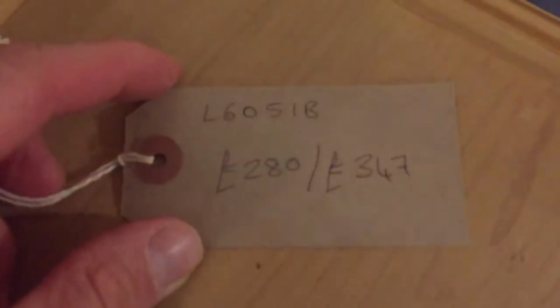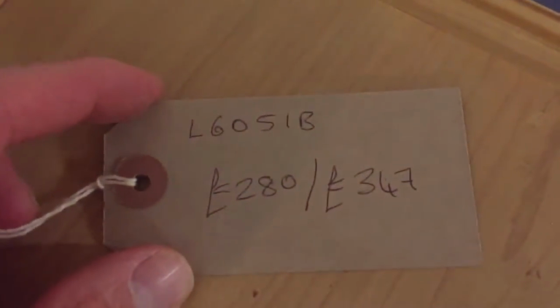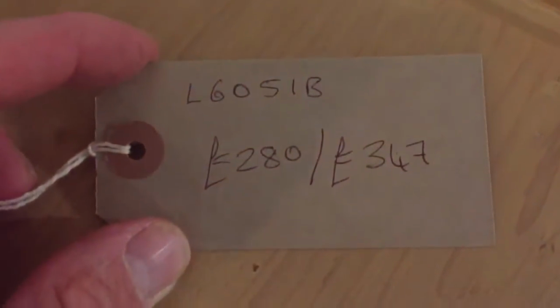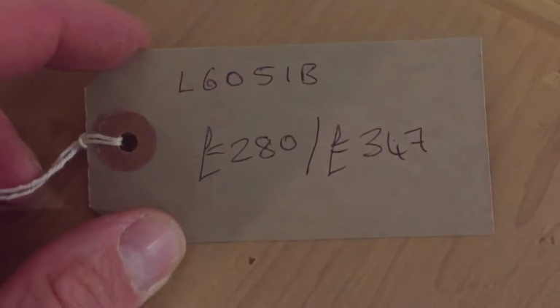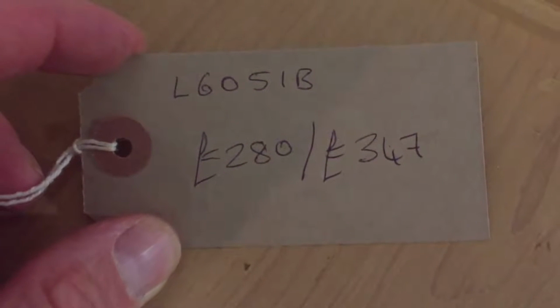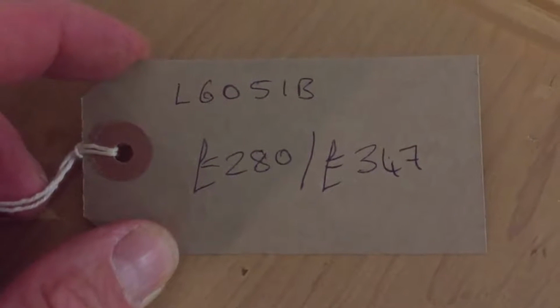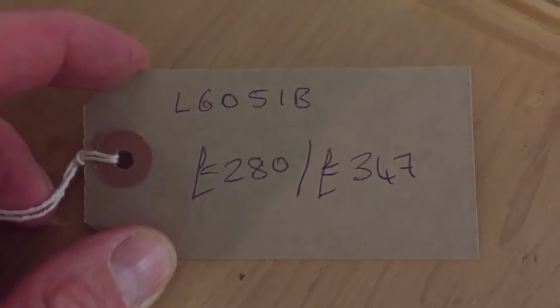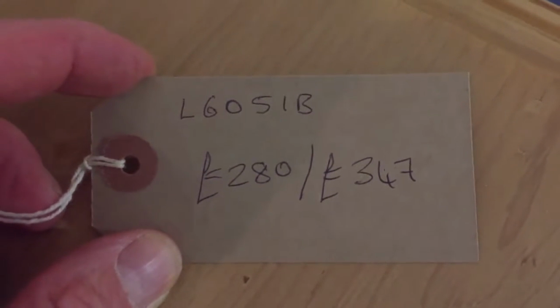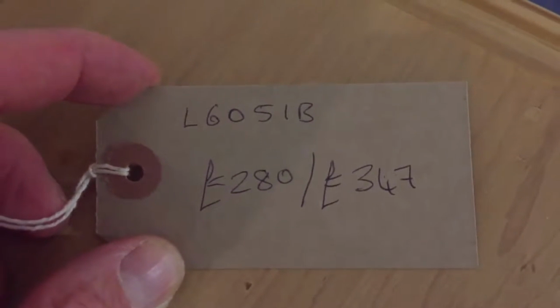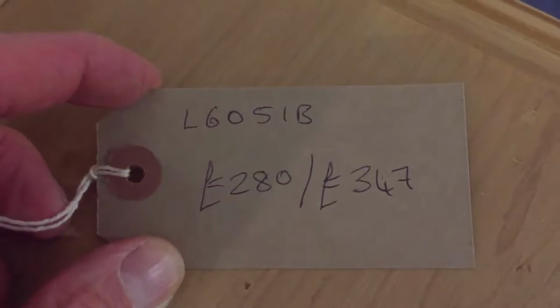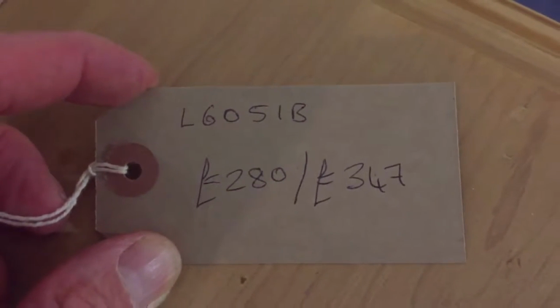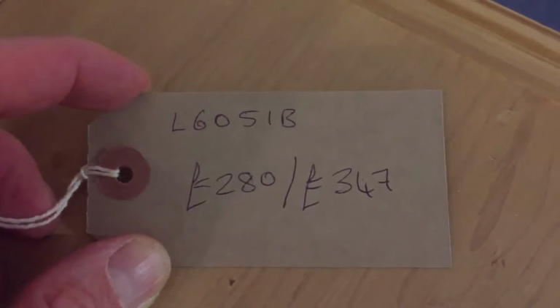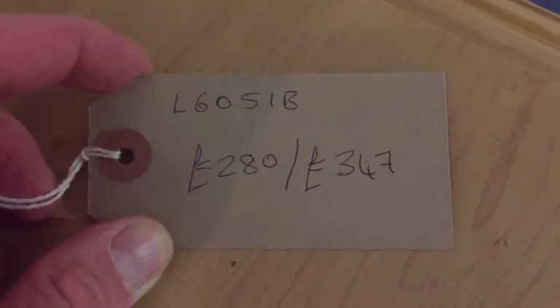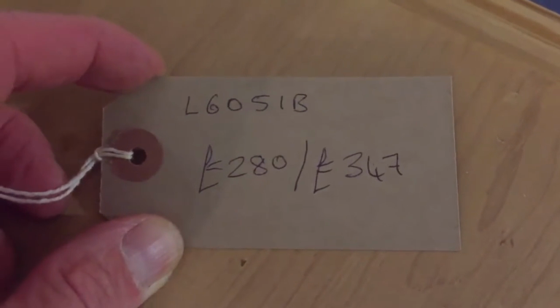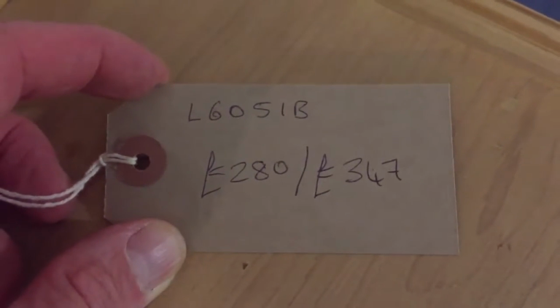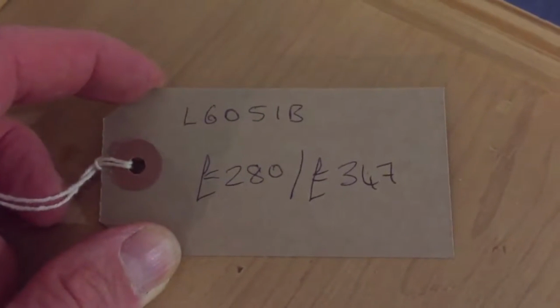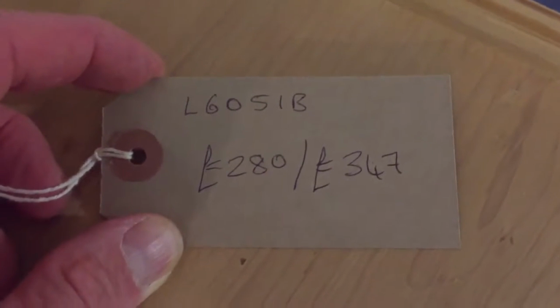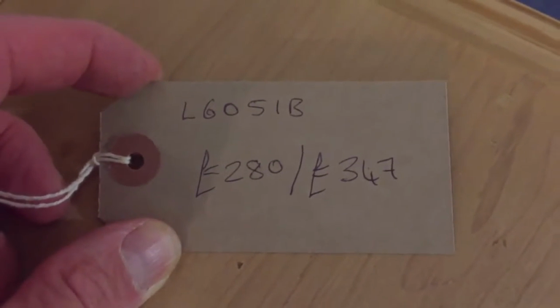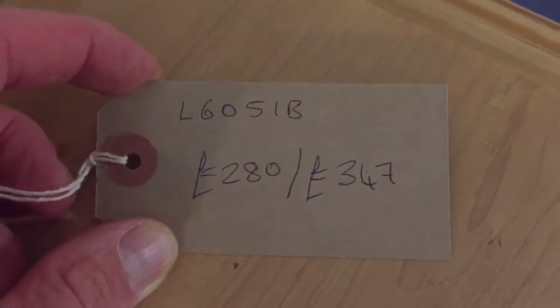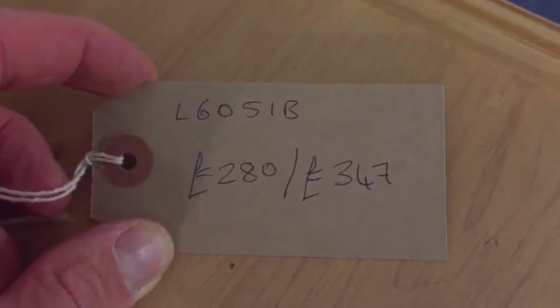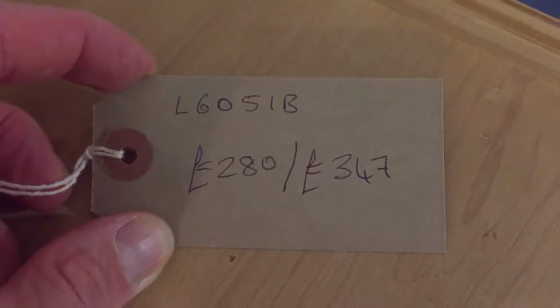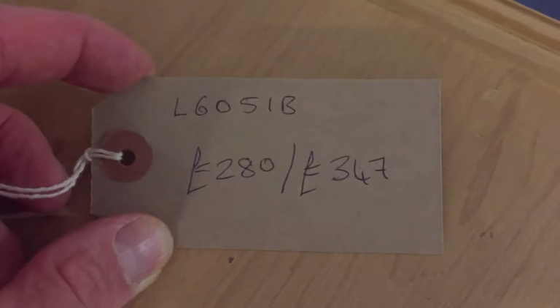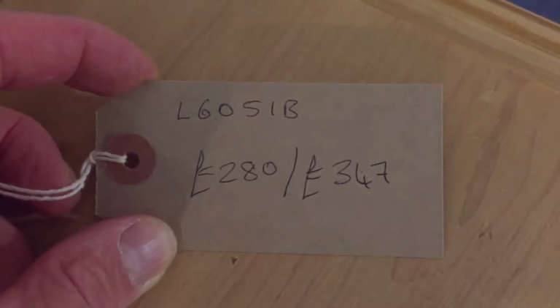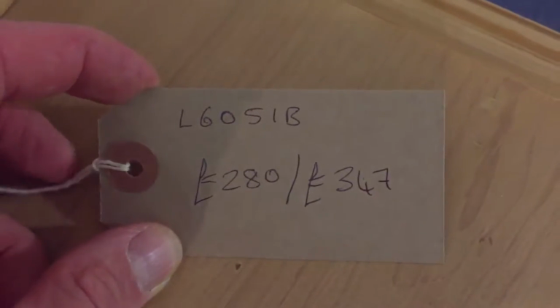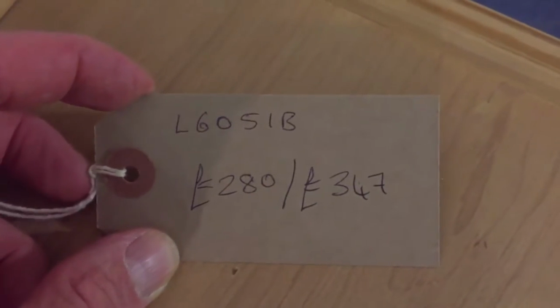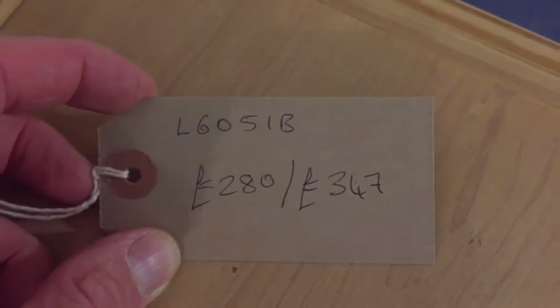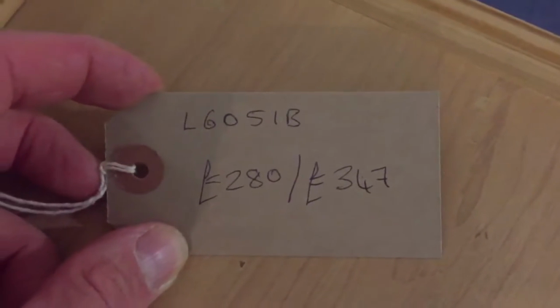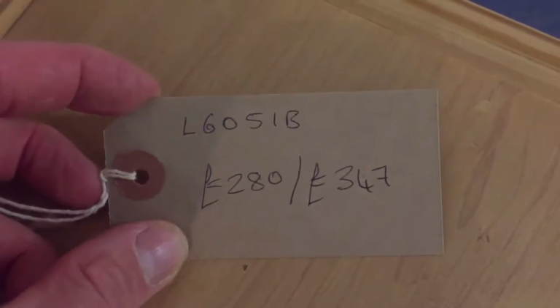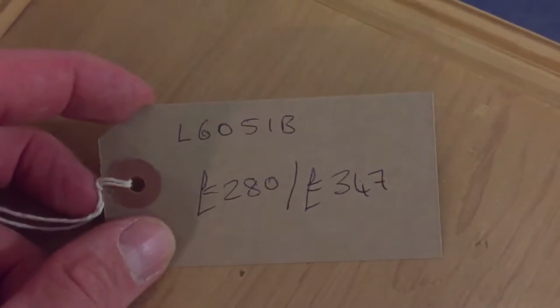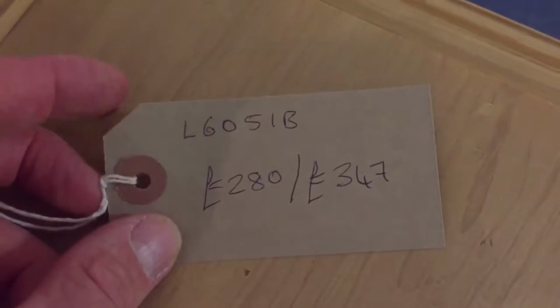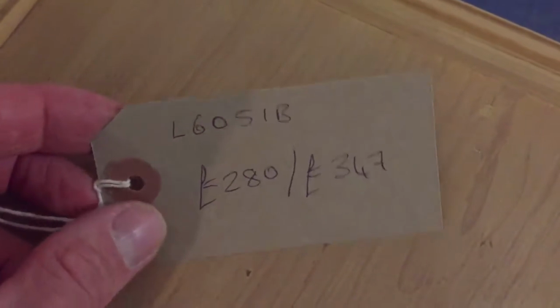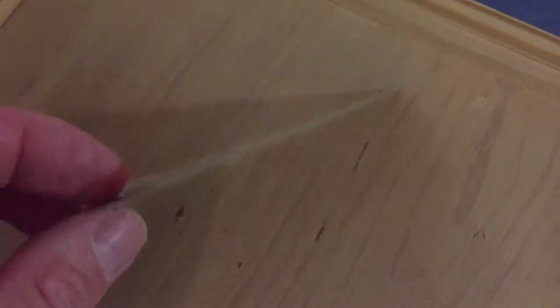The code number for this is L6051B, the price is £280 as it is, and it'll be £347 if you'd like us to wax it for you.